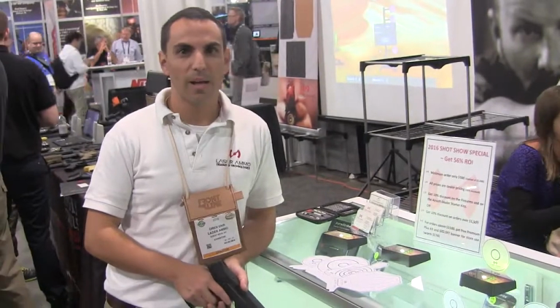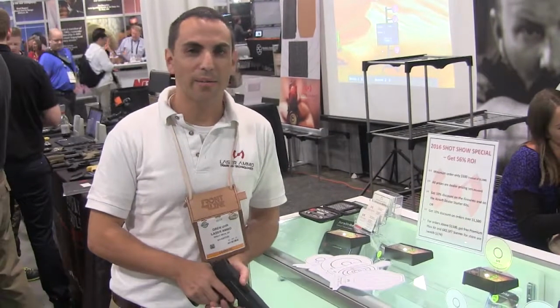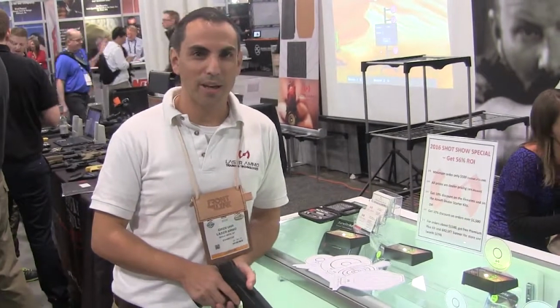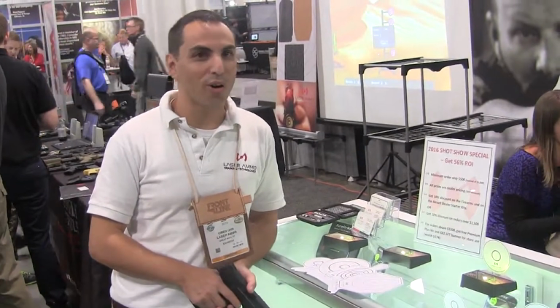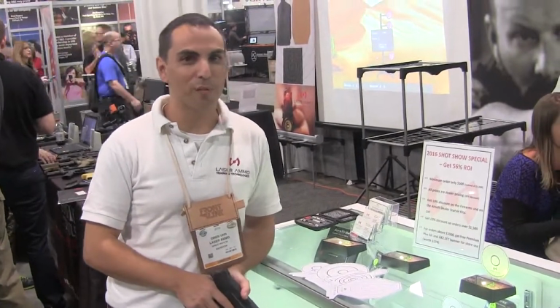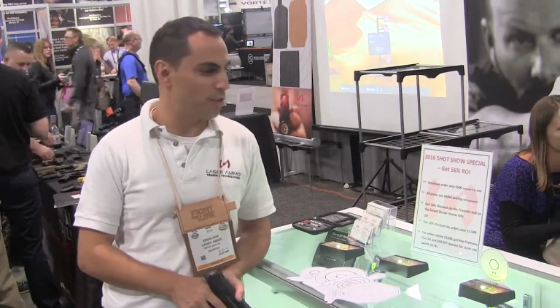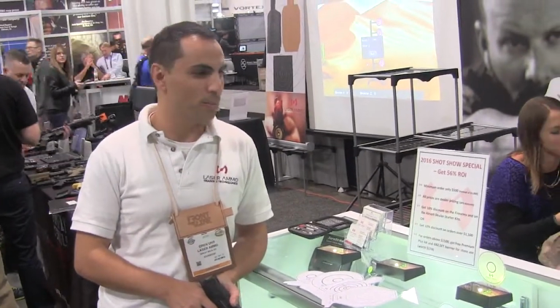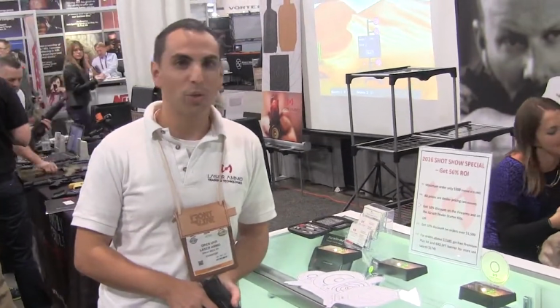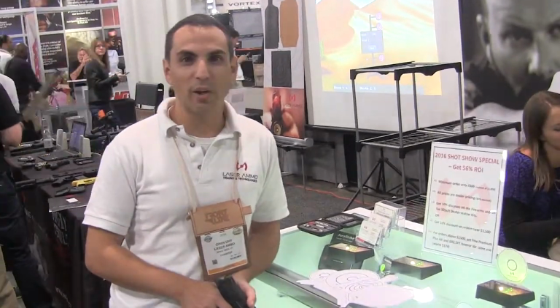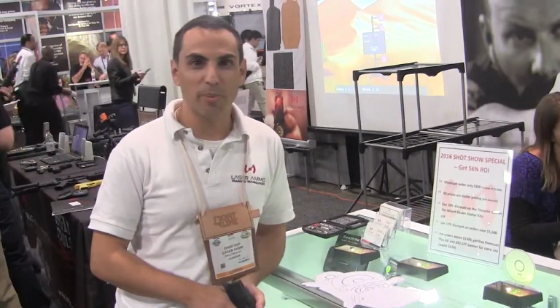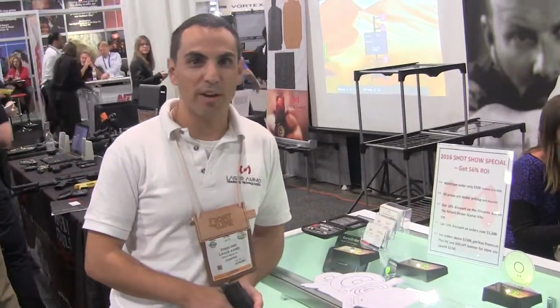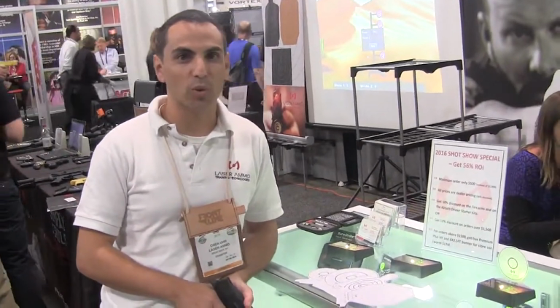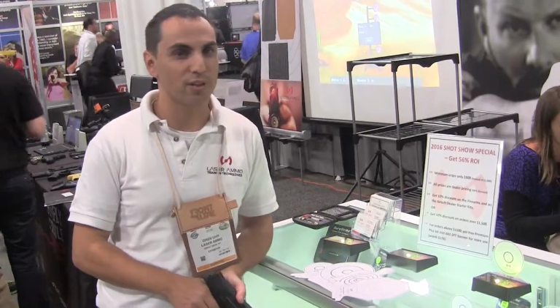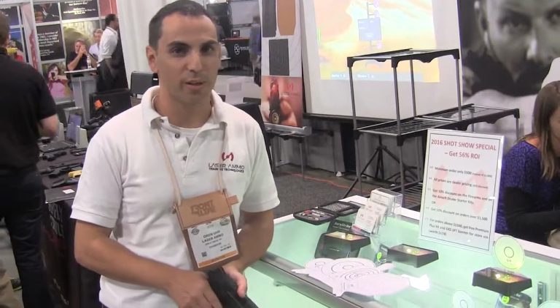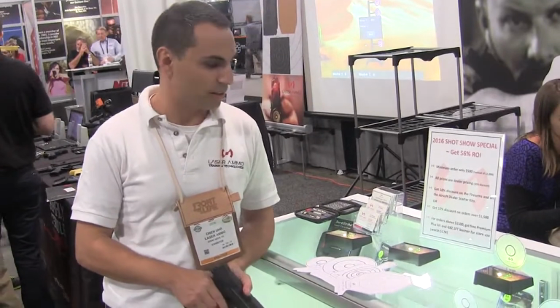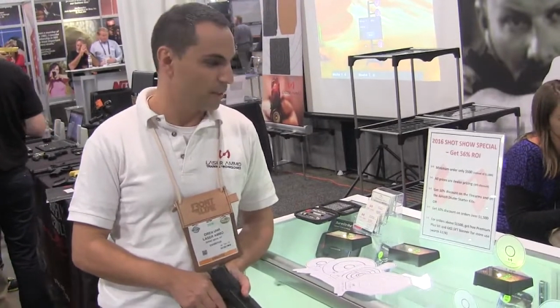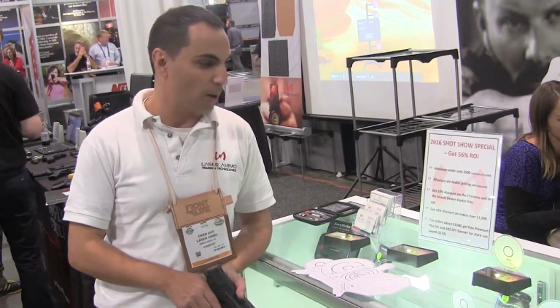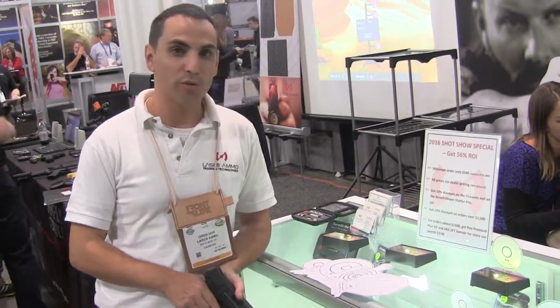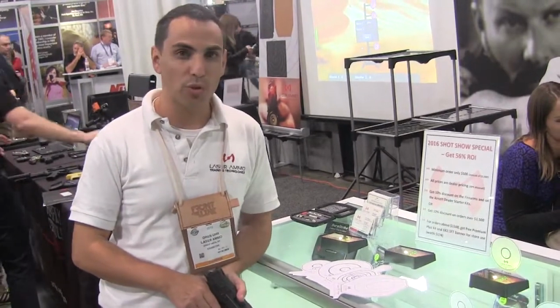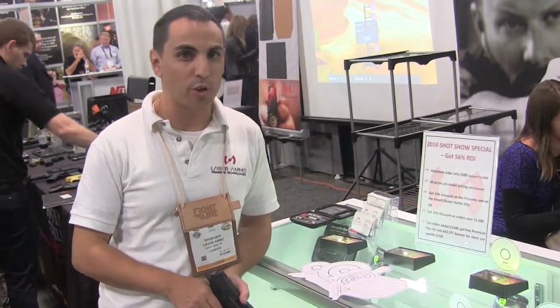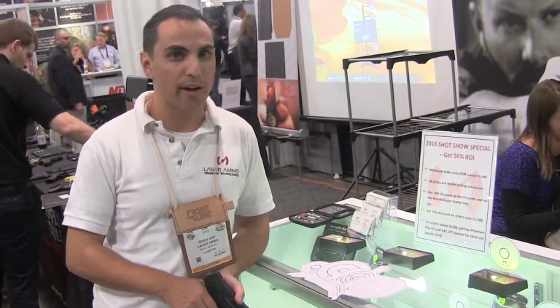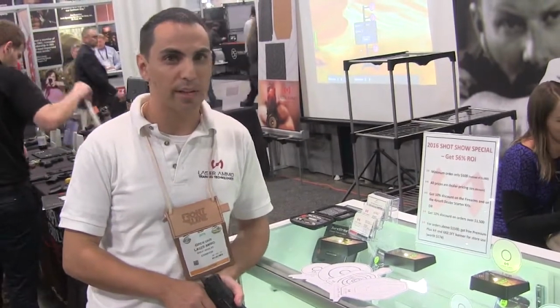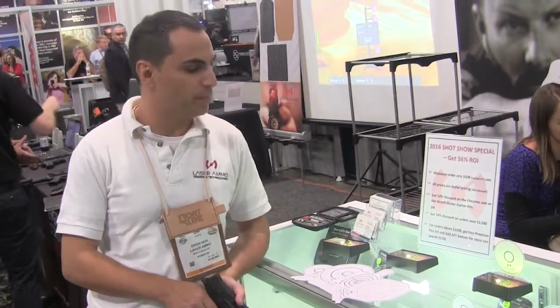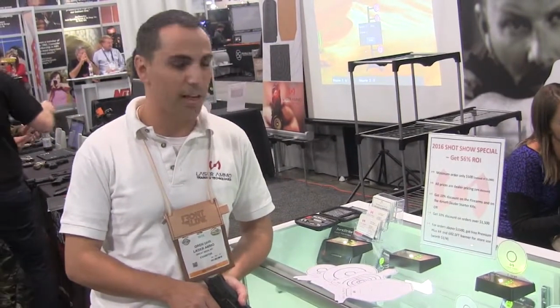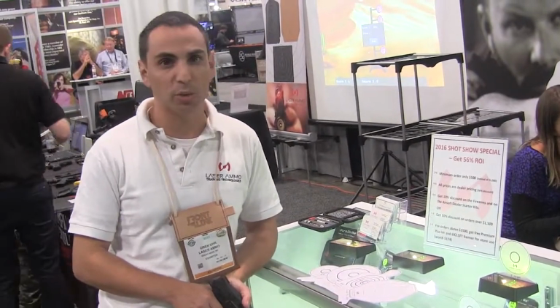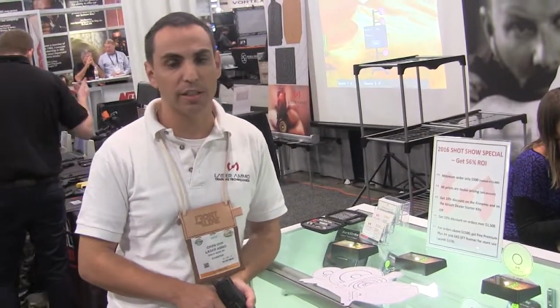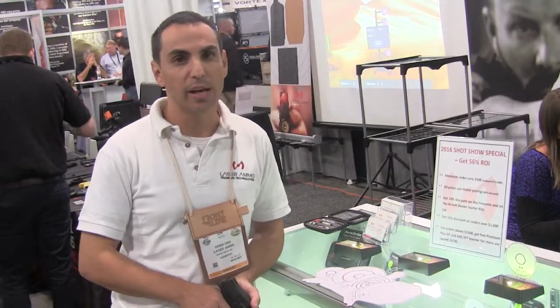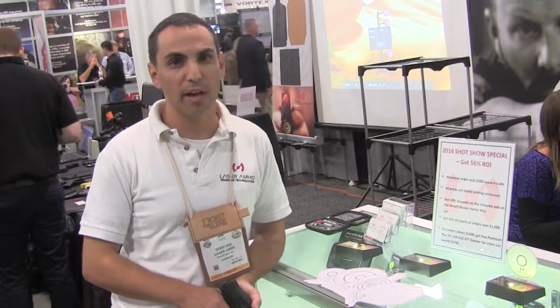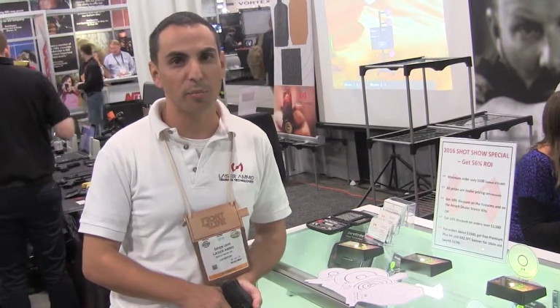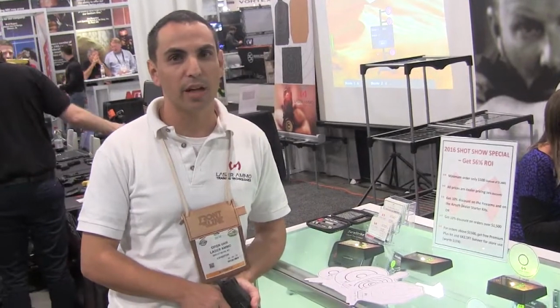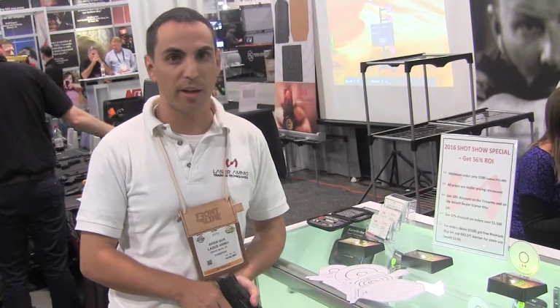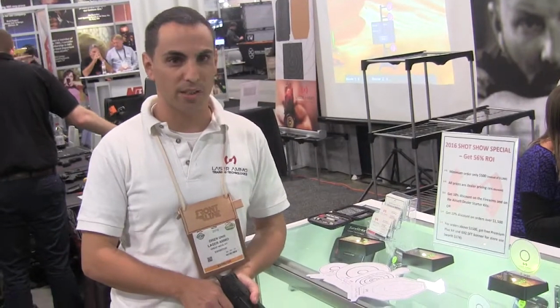Hi, my name is Owe and I'm from Laser Ammo. We do laser-based training tools for the civilian market. I want to introduce to you our new product, the IMBTS, which is the Interactive Multi-Target Training System.